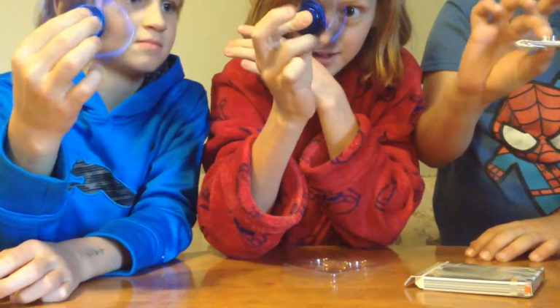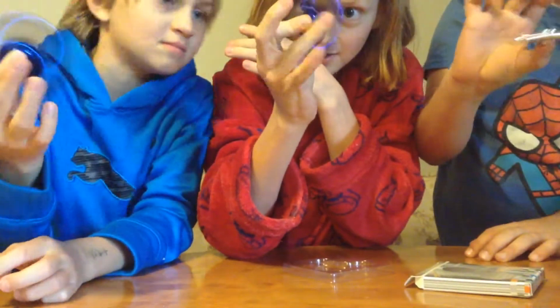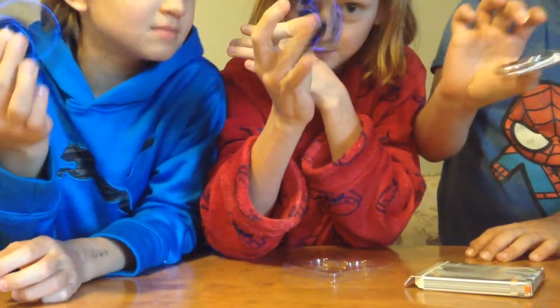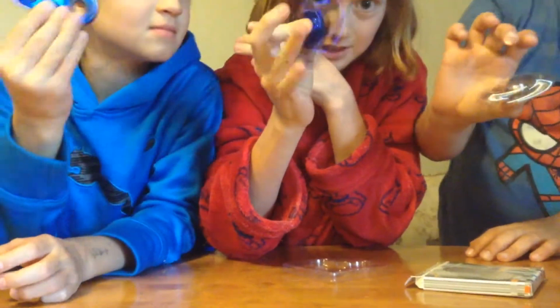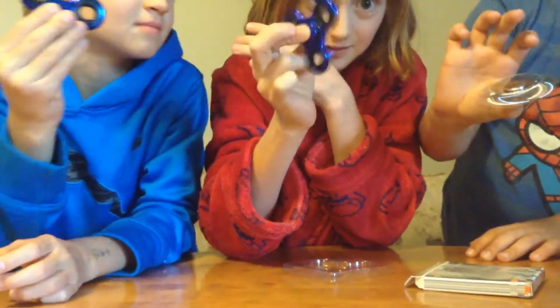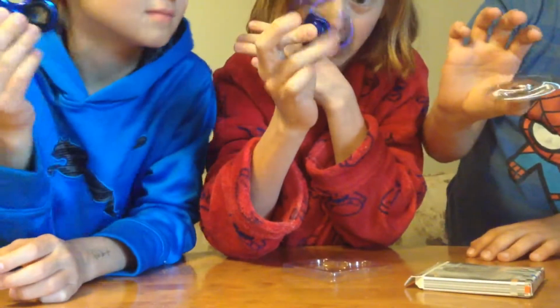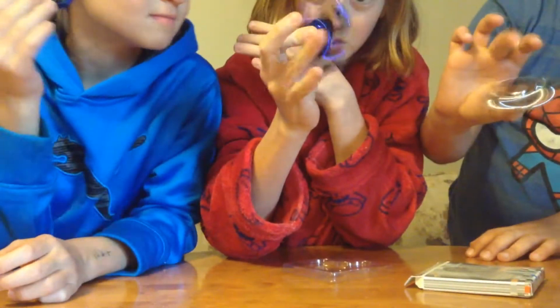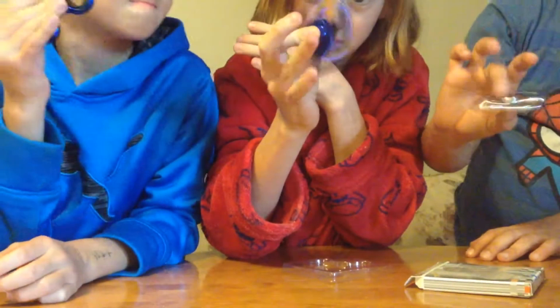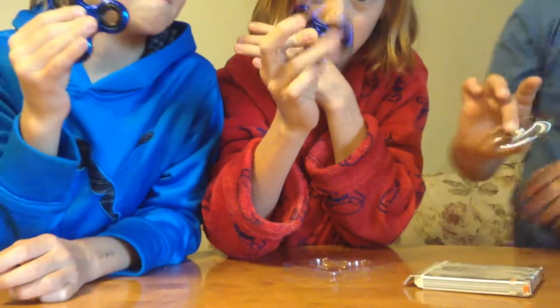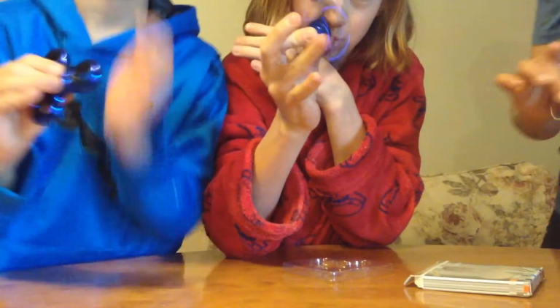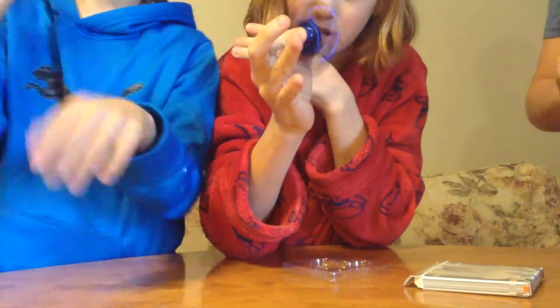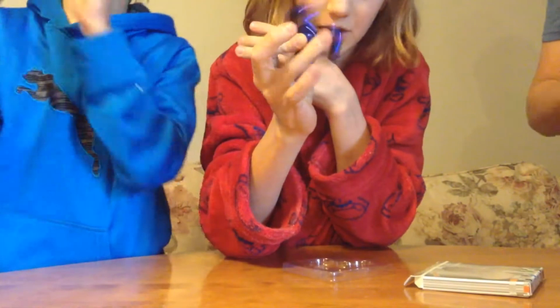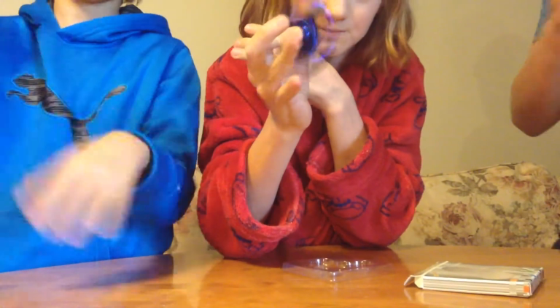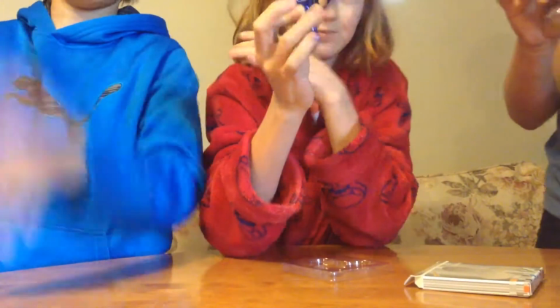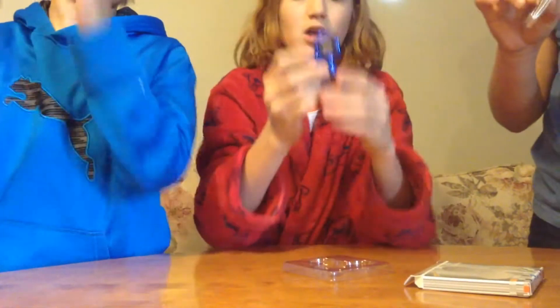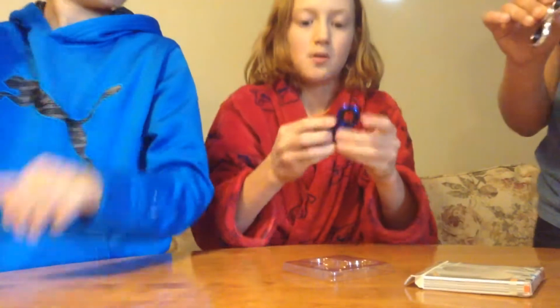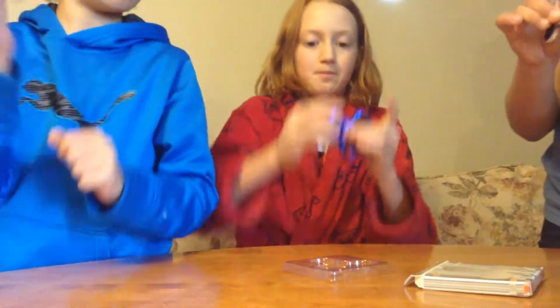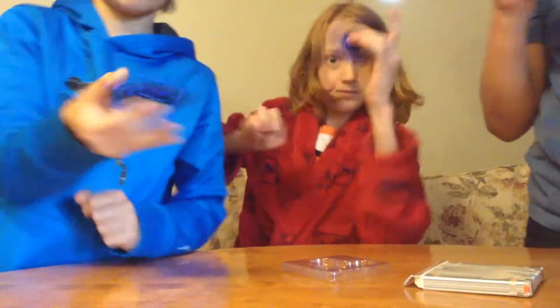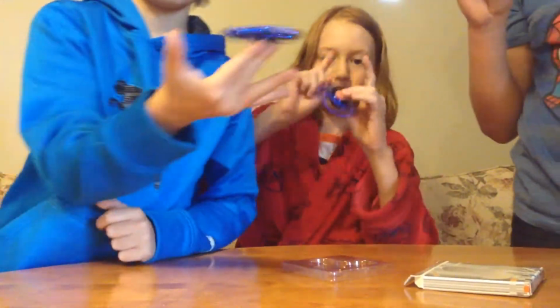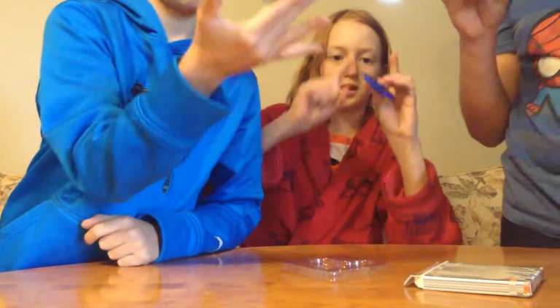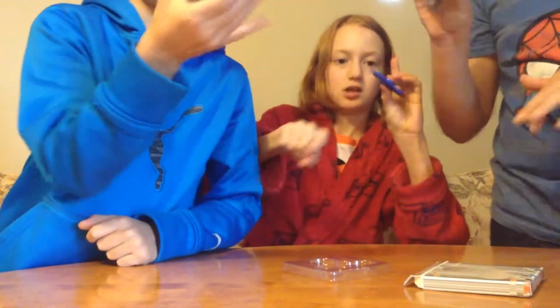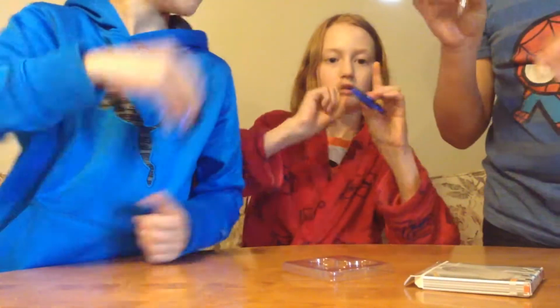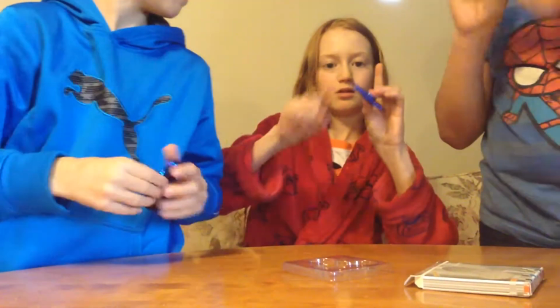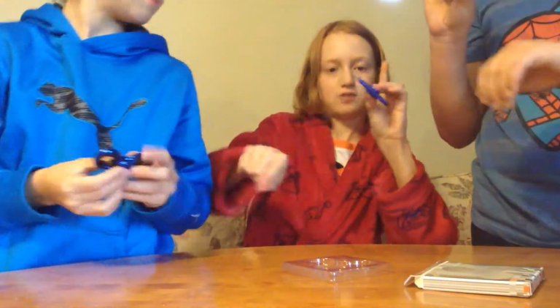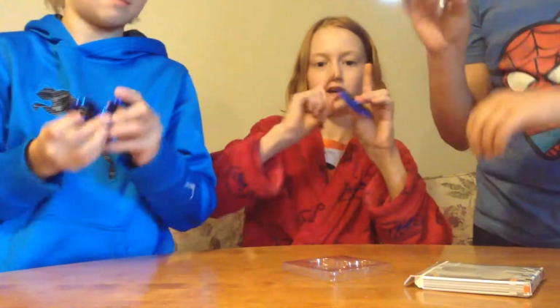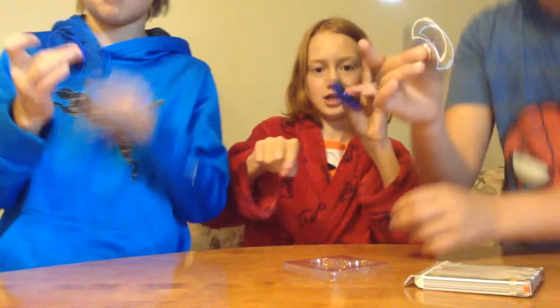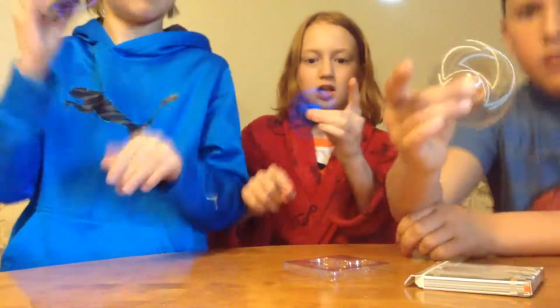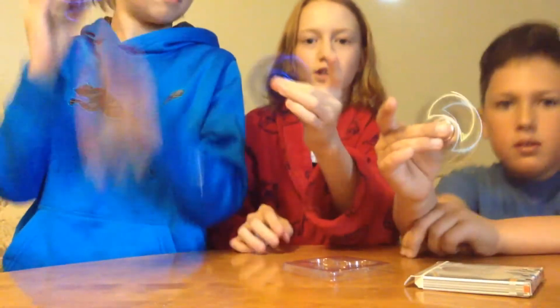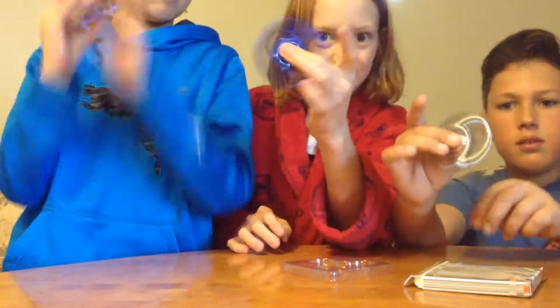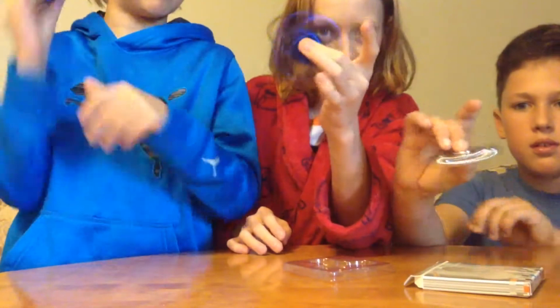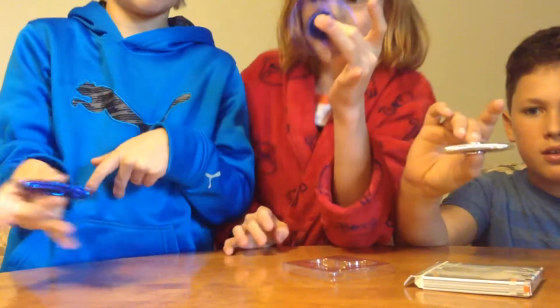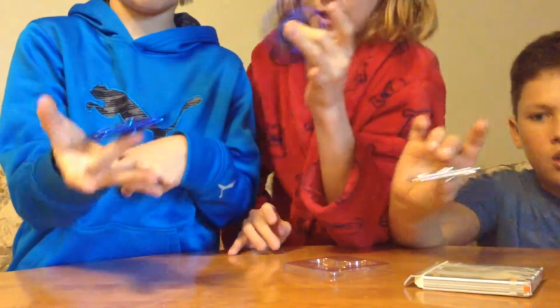And this is basically it — this is all you do. You just sit here and twirl it on your finger. It's pretty fun, actually. It's very entertaining. It's very satisfying to get them spinning.